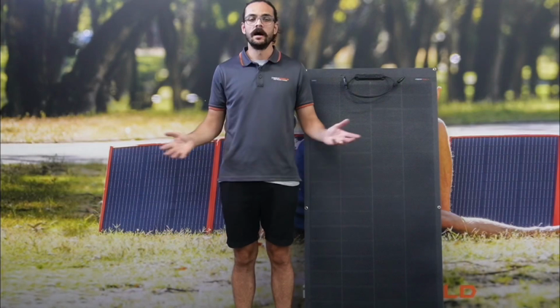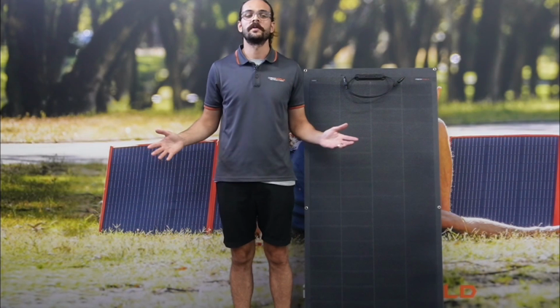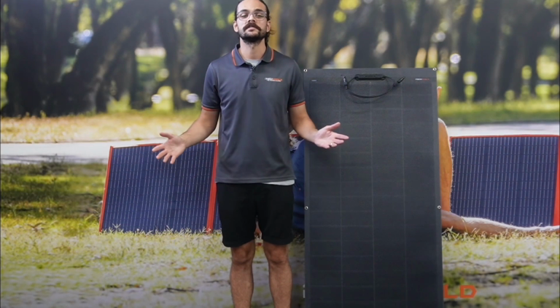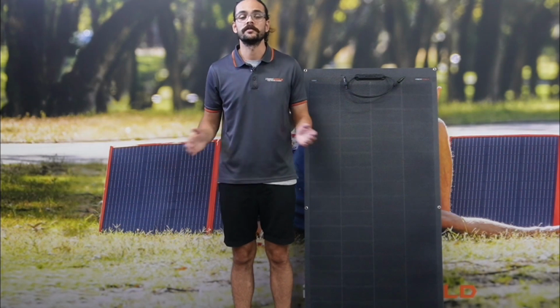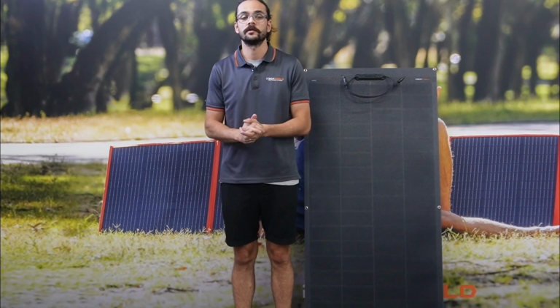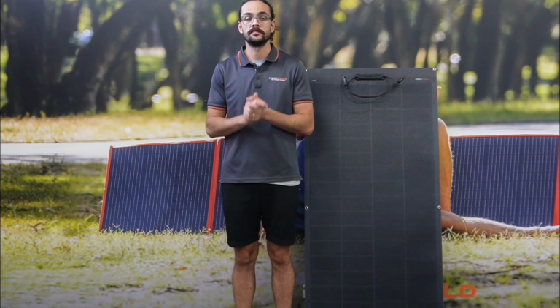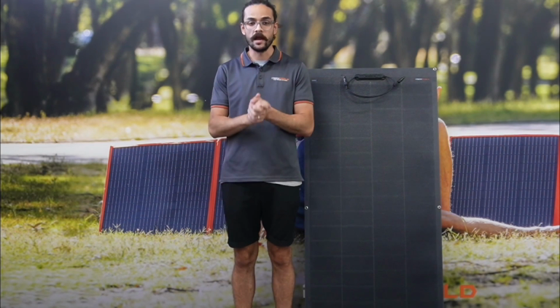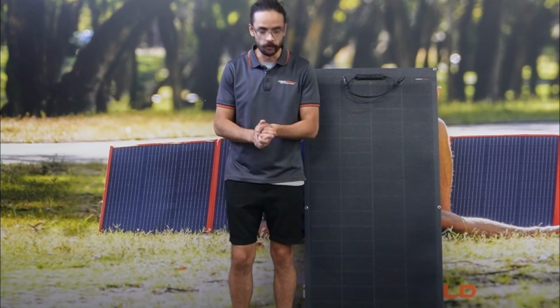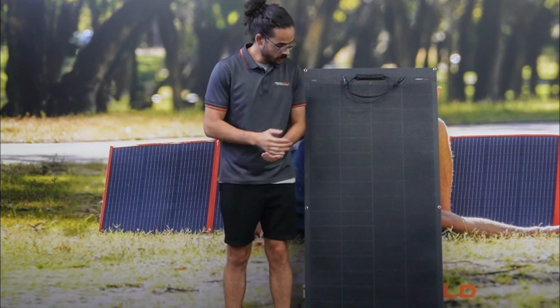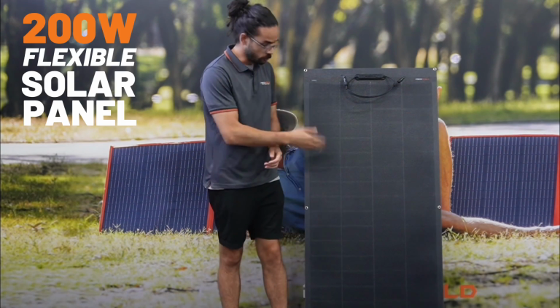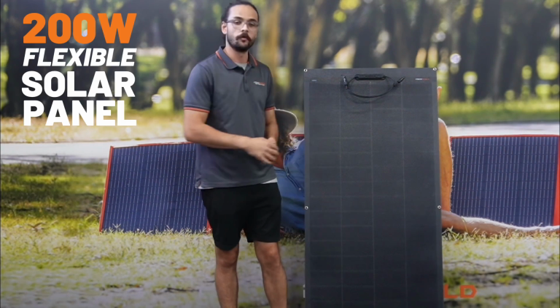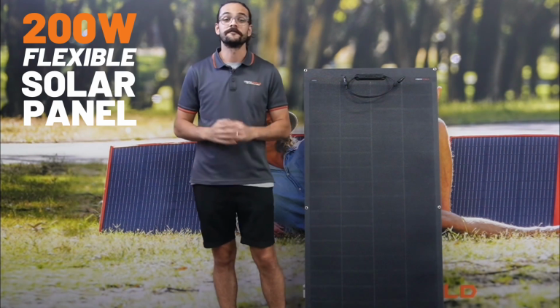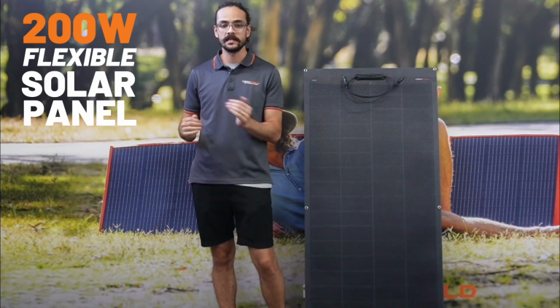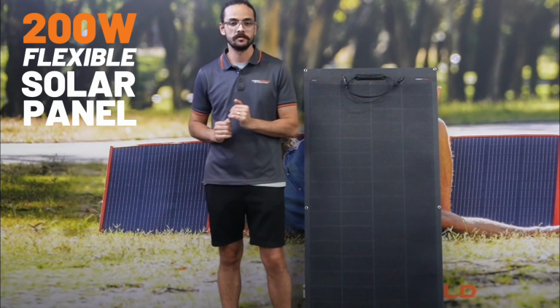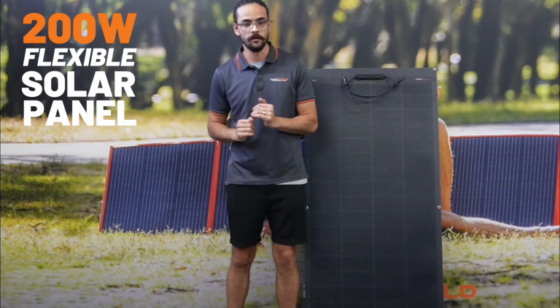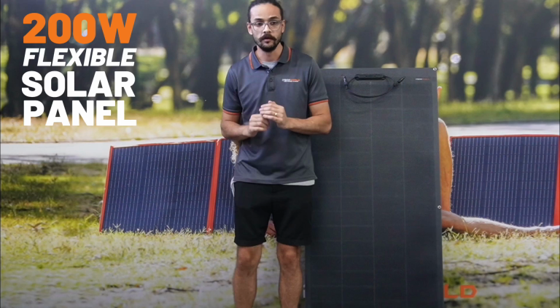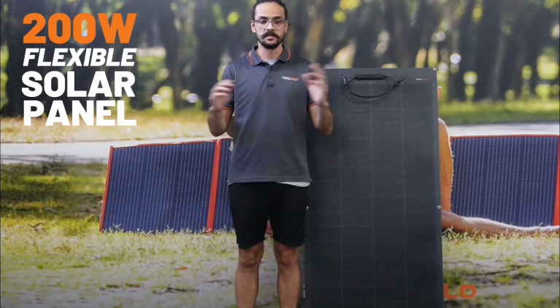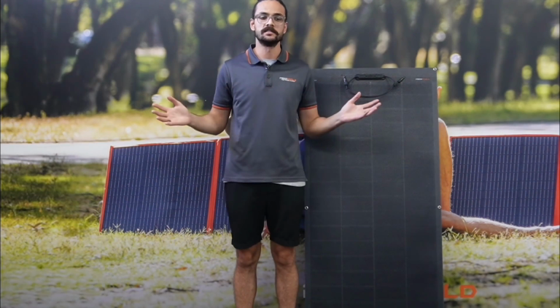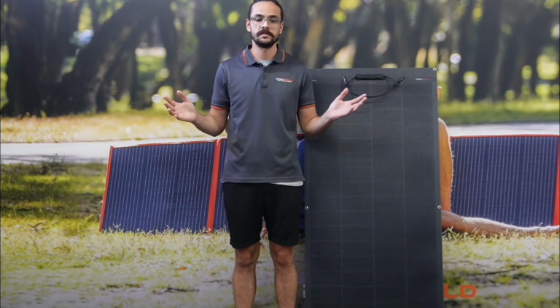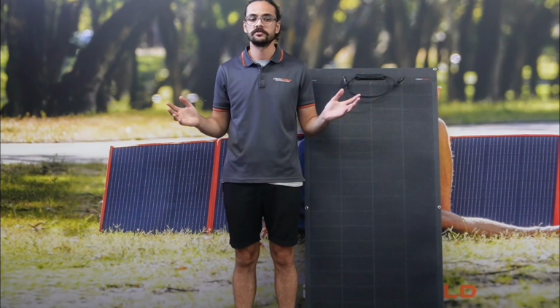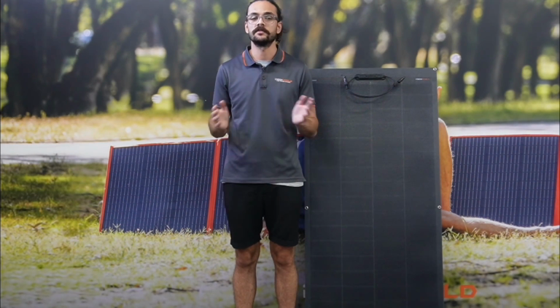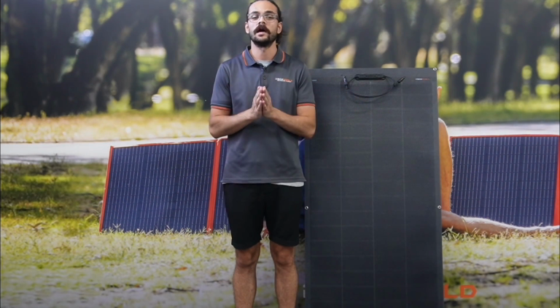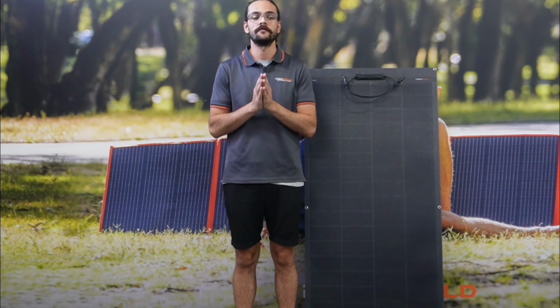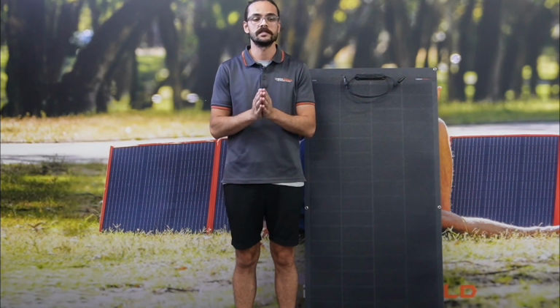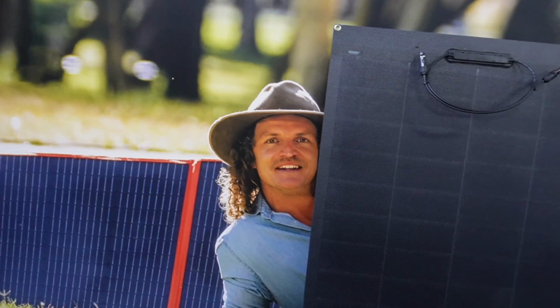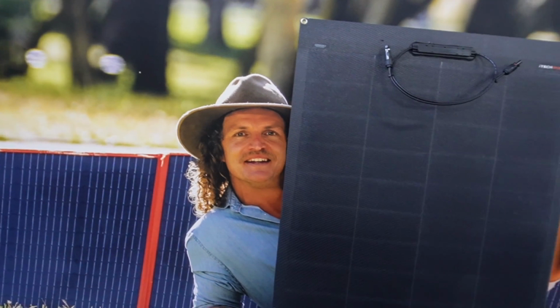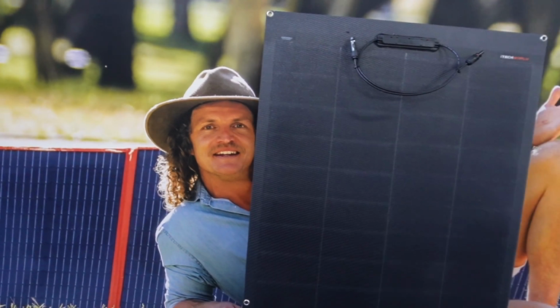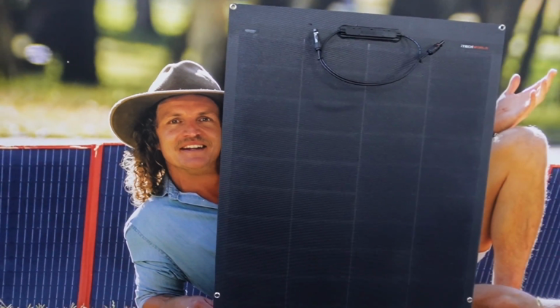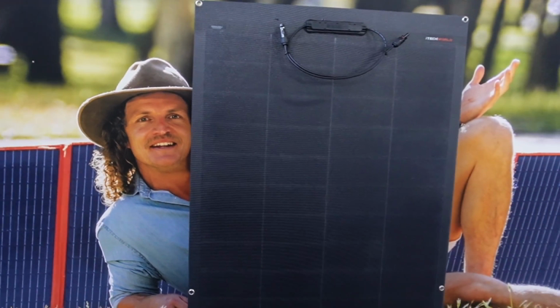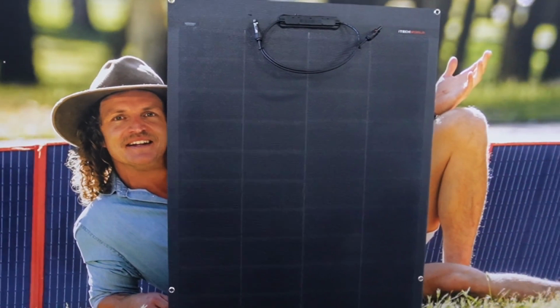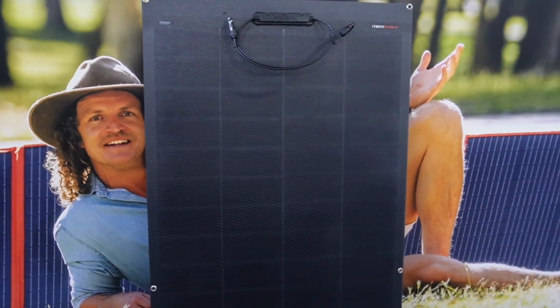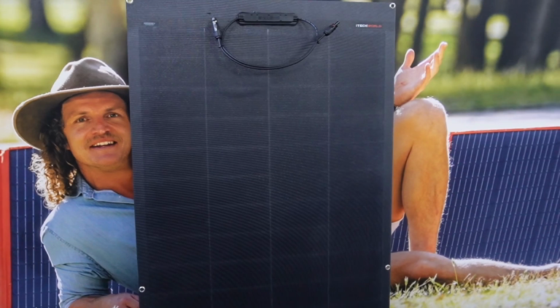Harness the power of the sun with iTech World's brand new 200 watt flexible solar panel. Designed and developed here in Australia, this lightweight flexible solar solution is tailored for the Australian climate.